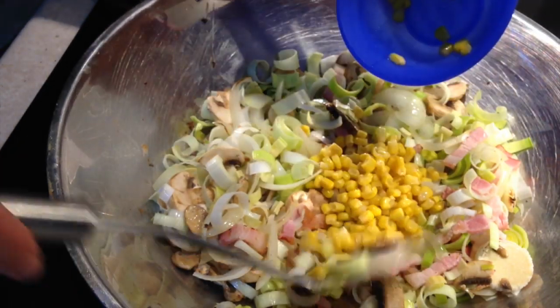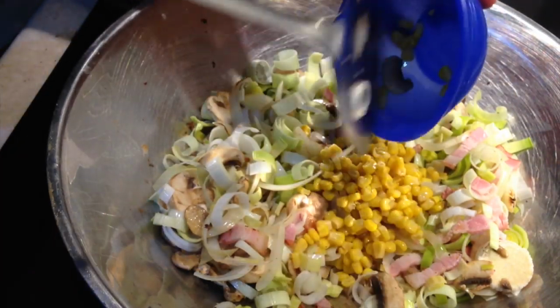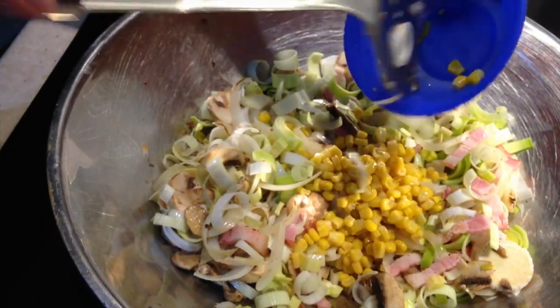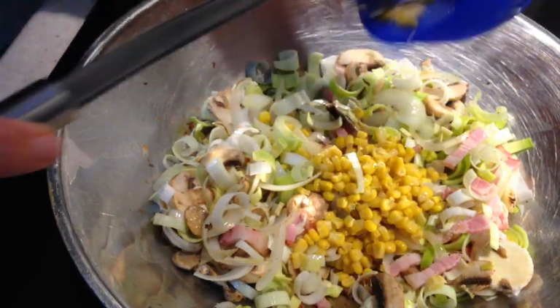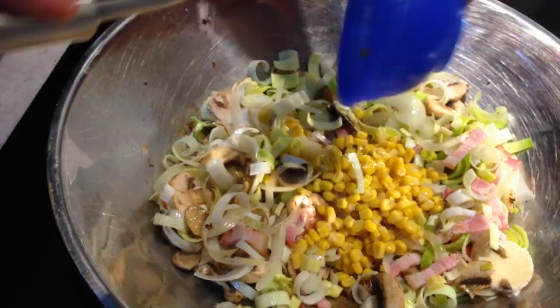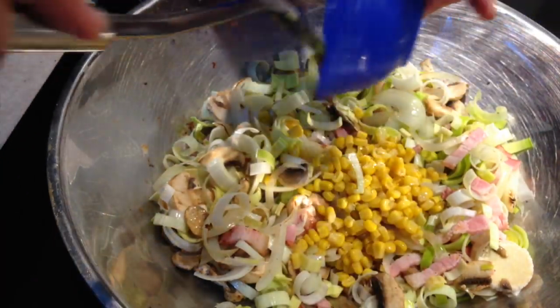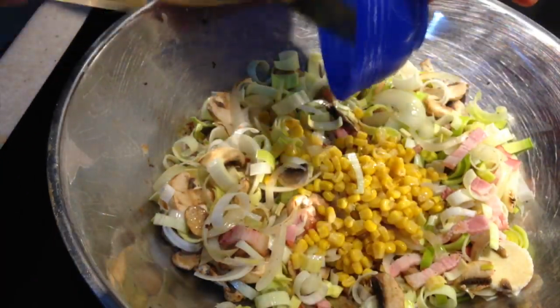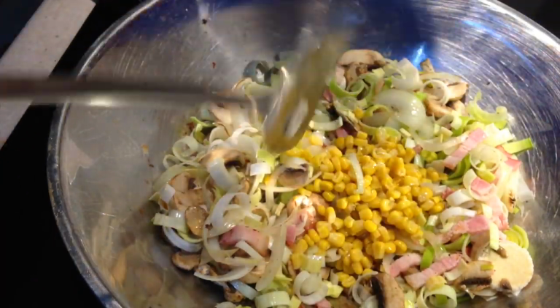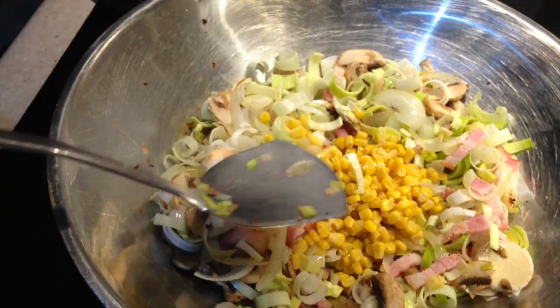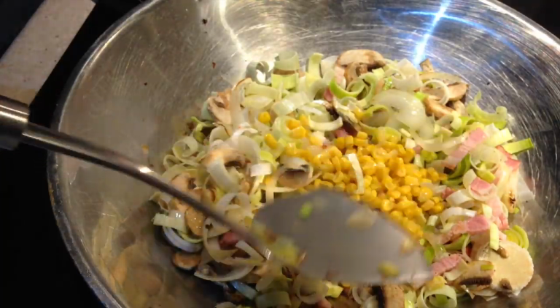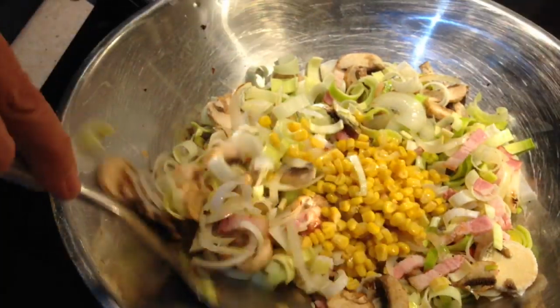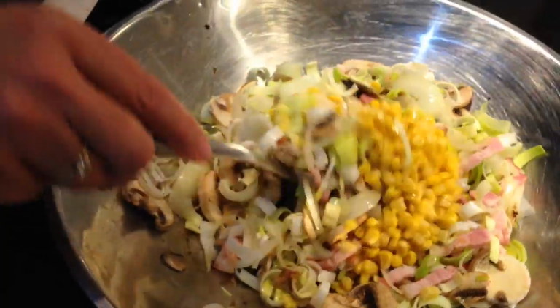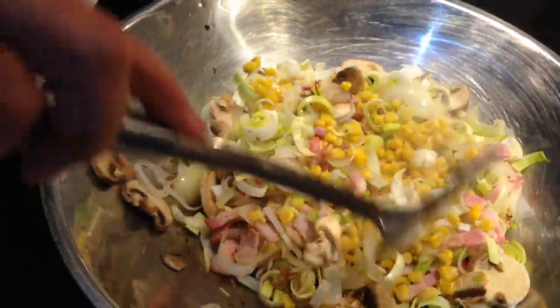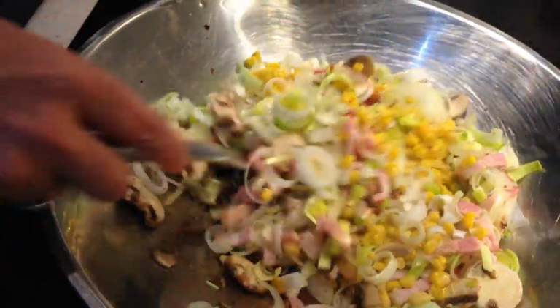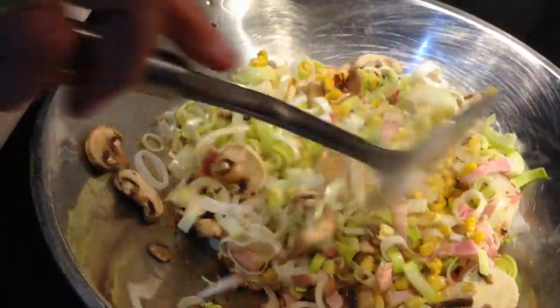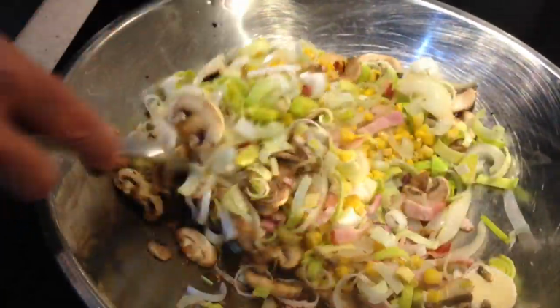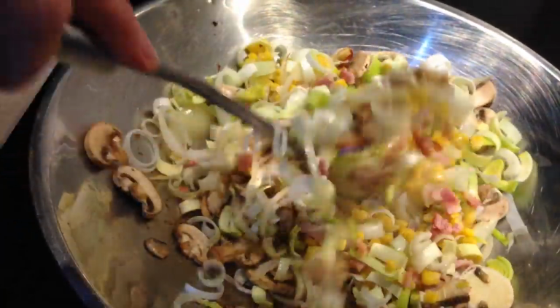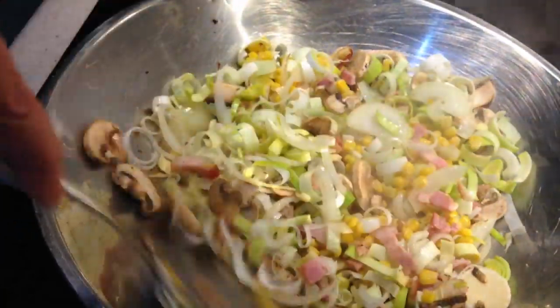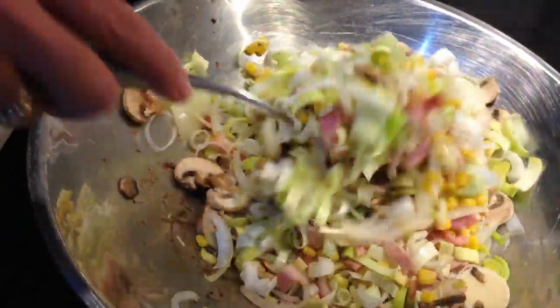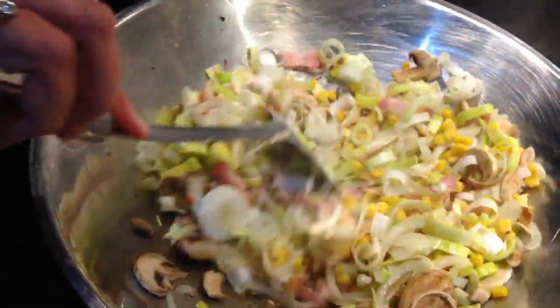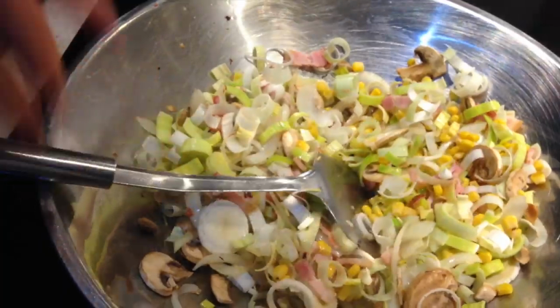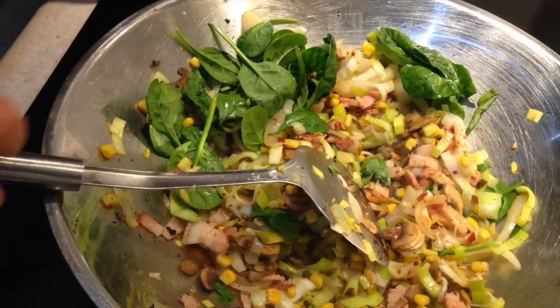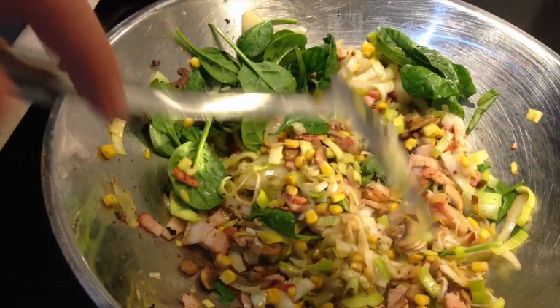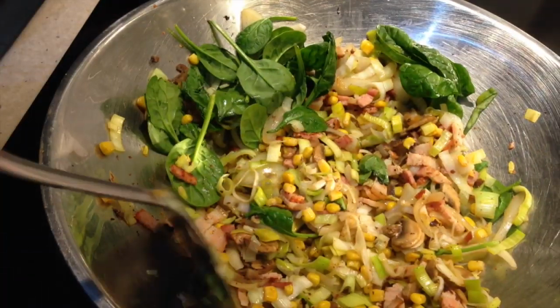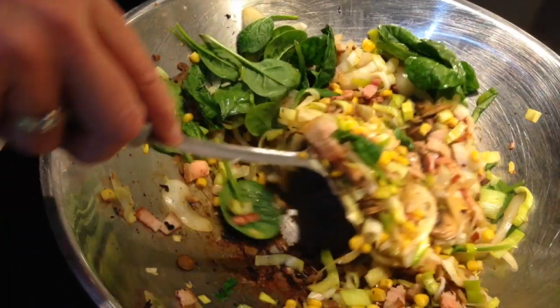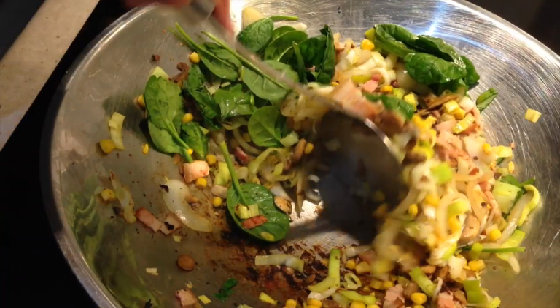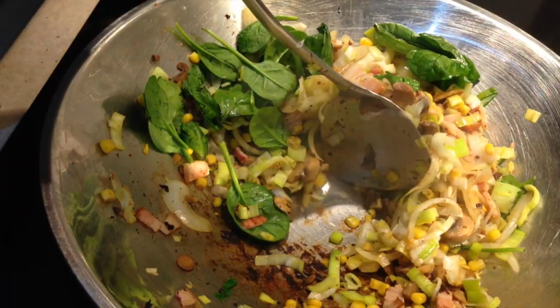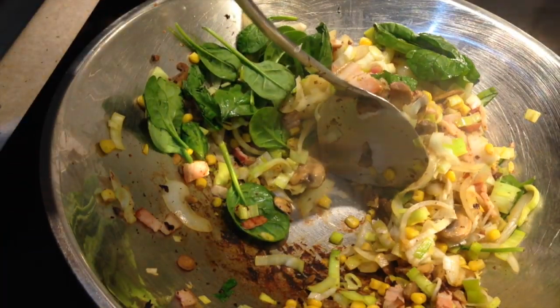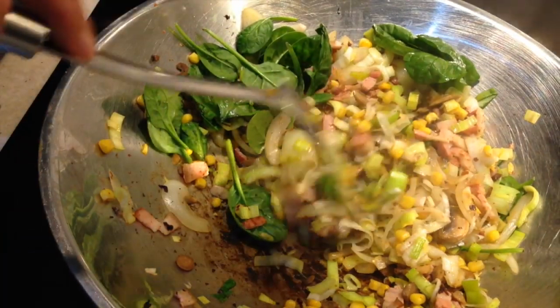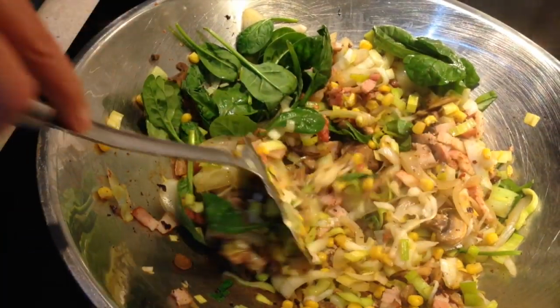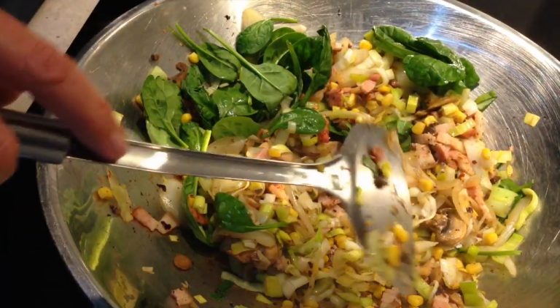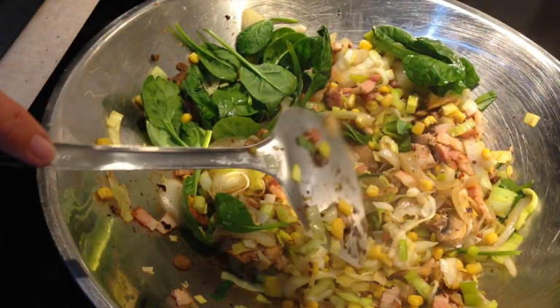Now we're just going to add our corn. You could use fresh, frozen or canned — it doesn't really matter. It's going to be cooked in the oven for about 30 to 40 minutes anyway, so if you're using fresh just throw it in raw. Now you want to make sure there's no moisture in the bottom of that pan because if there is it's going to make your pie quite soggy.